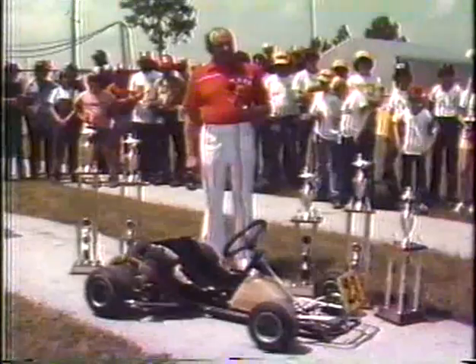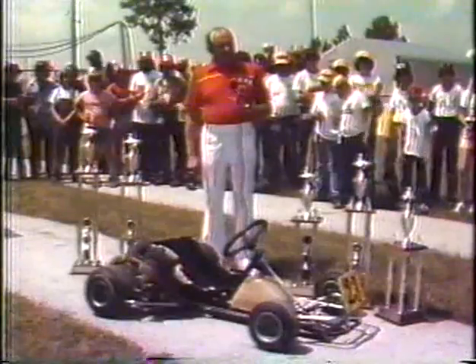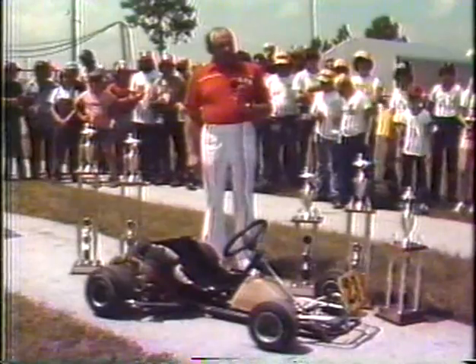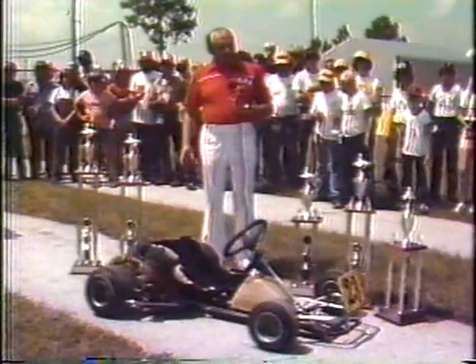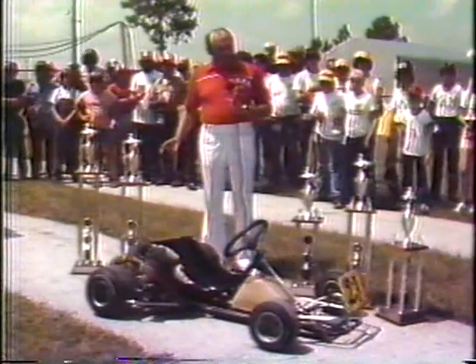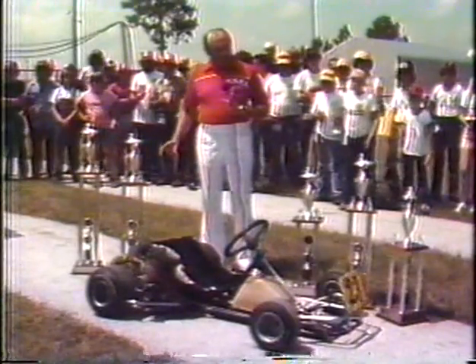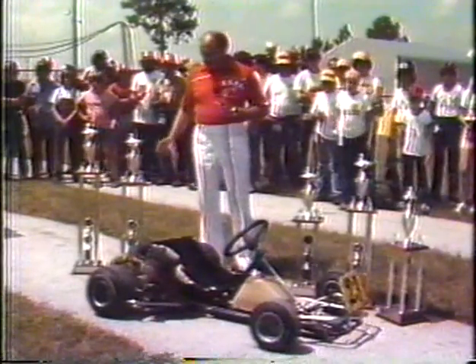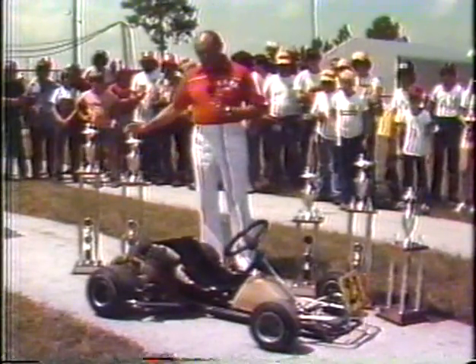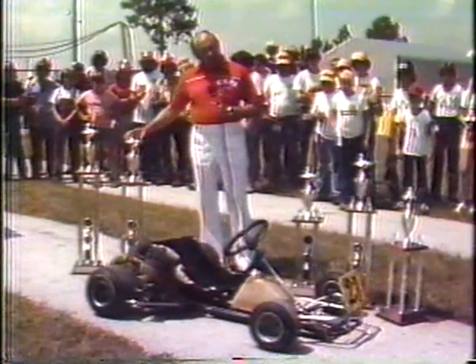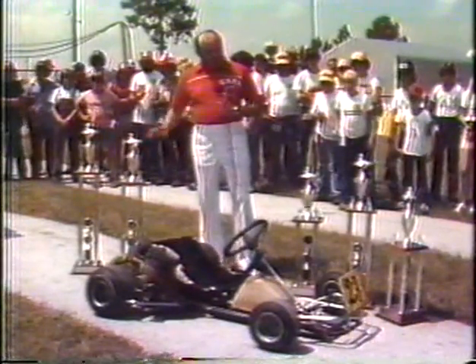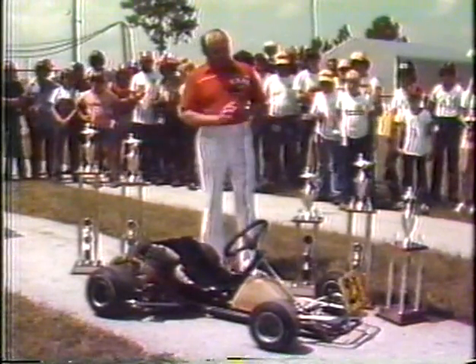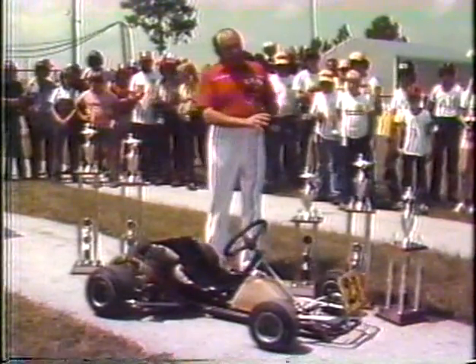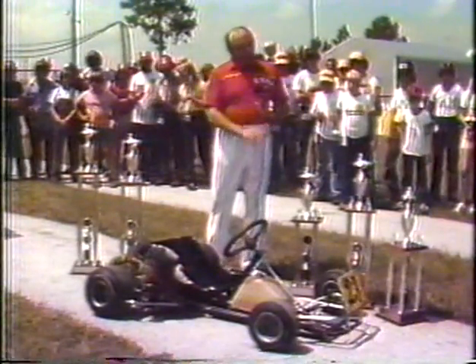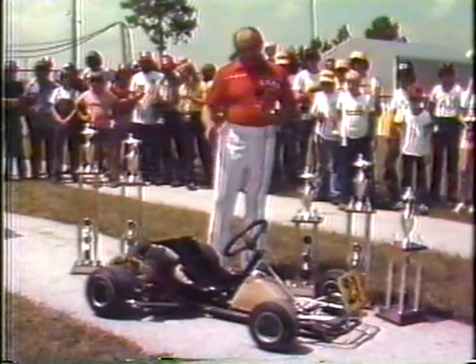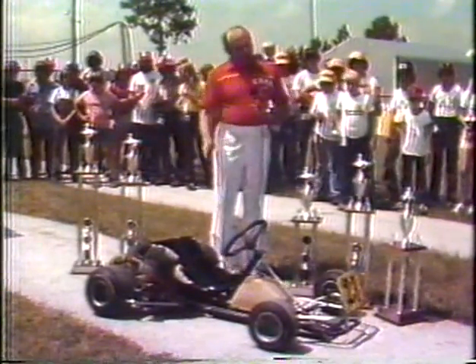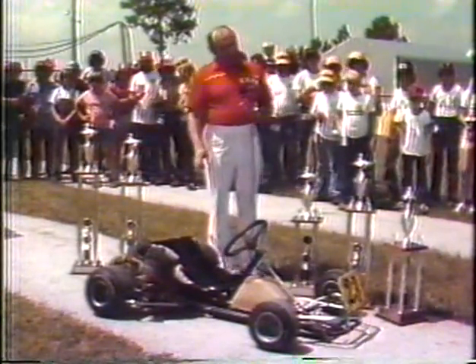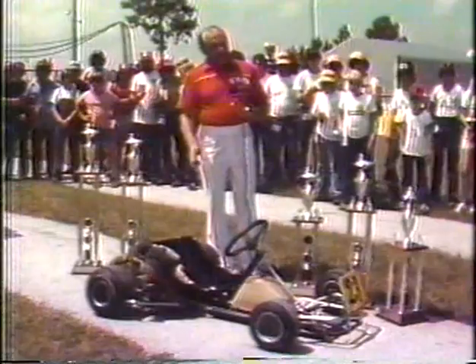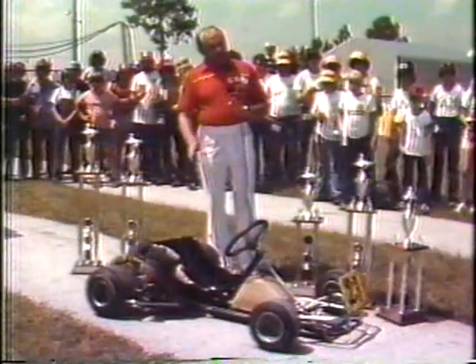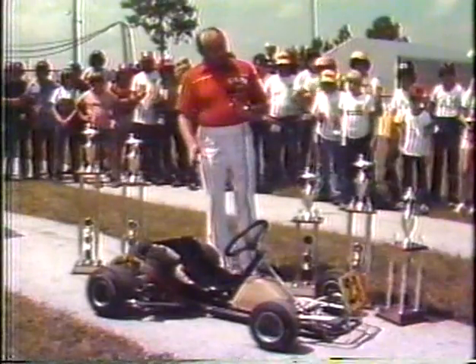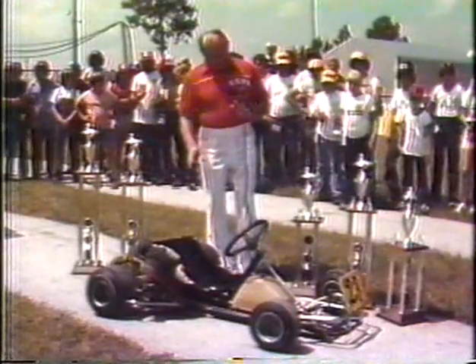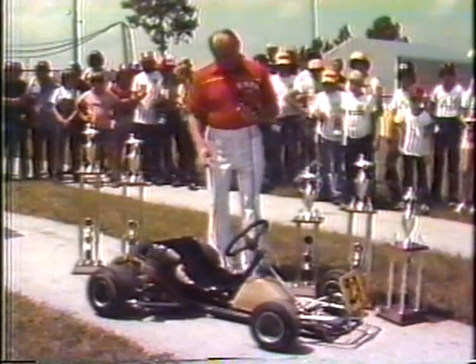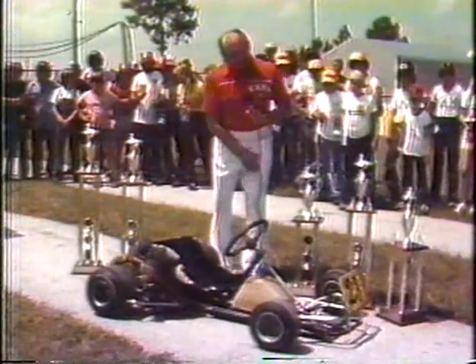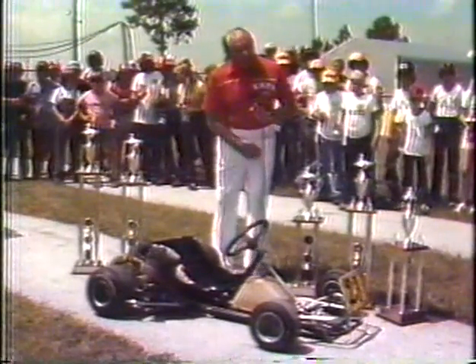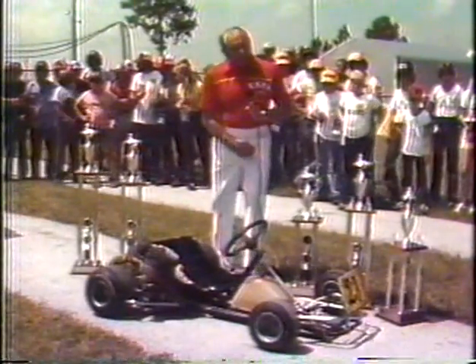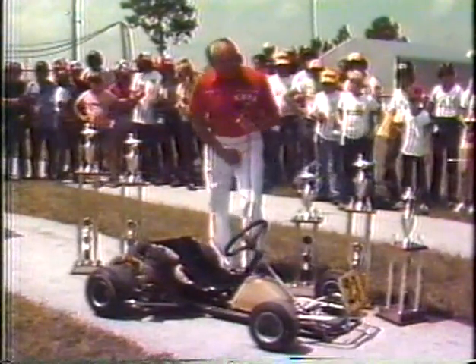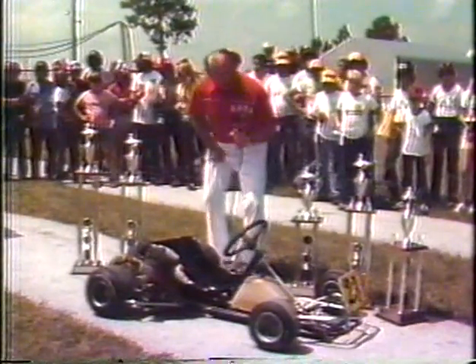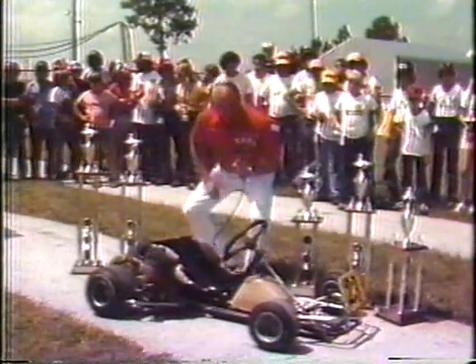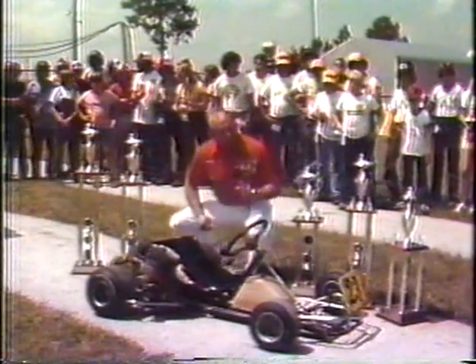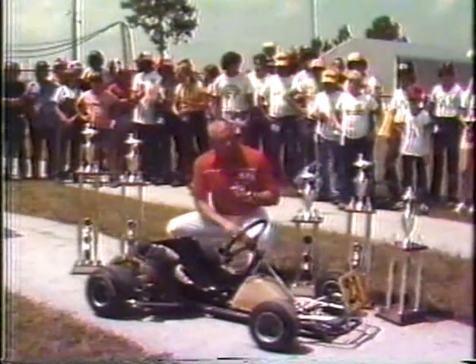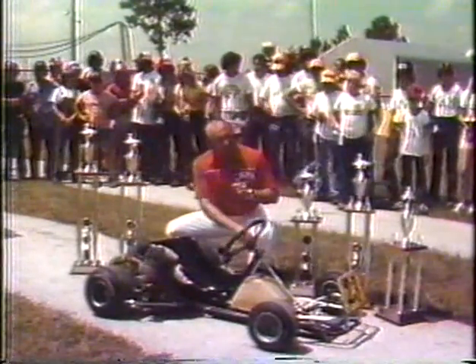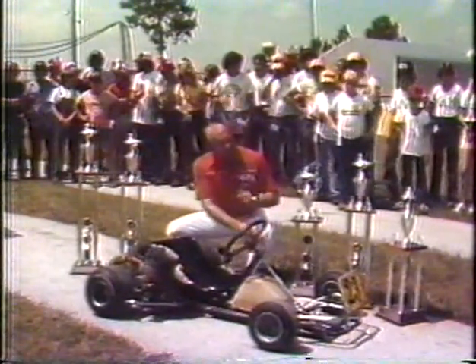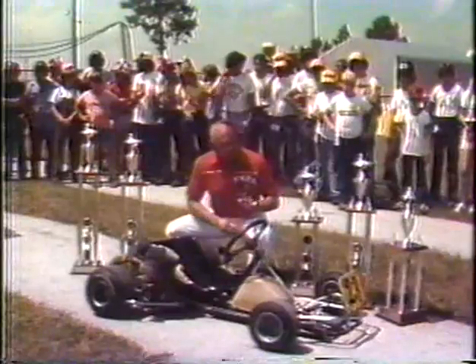Chuck, this is what they're running for today — trophies, money — and this is what they're doing it in: a go-kart. This go-kart has come a long way since the days you were talking about out in Southern California.